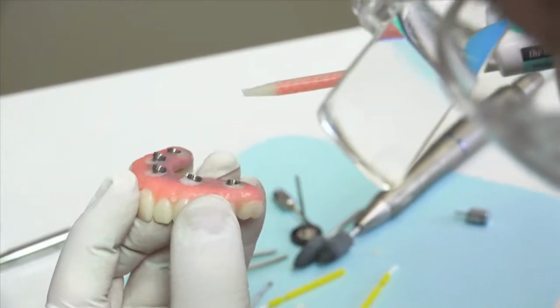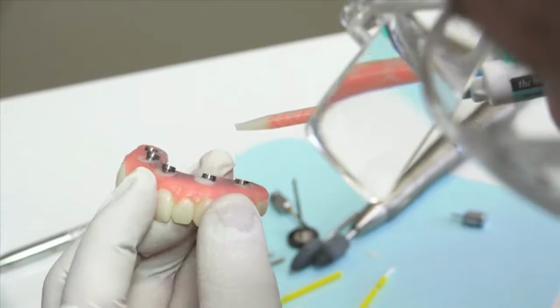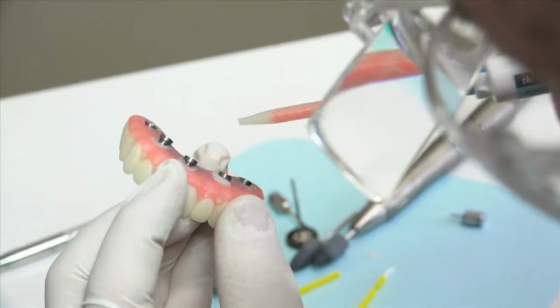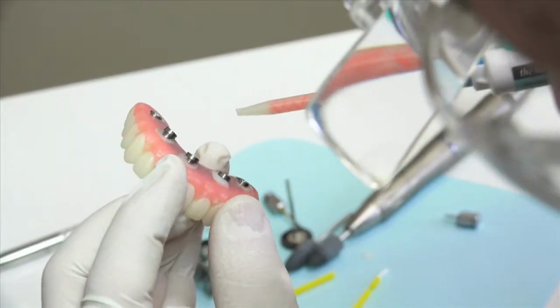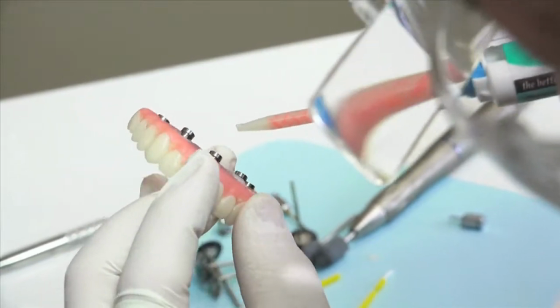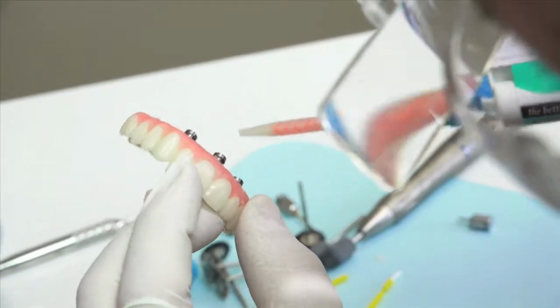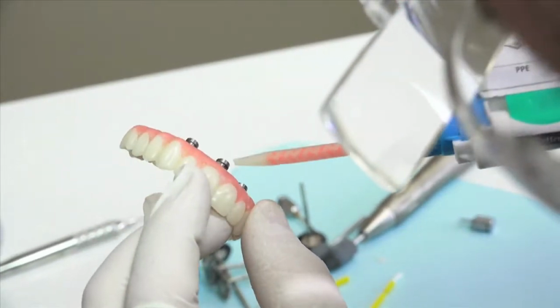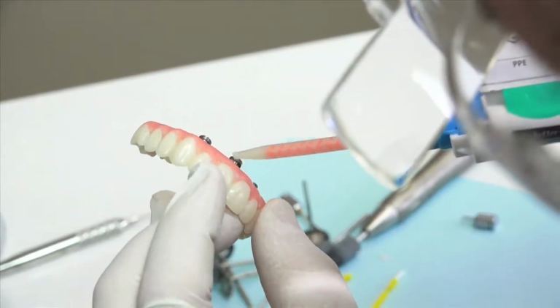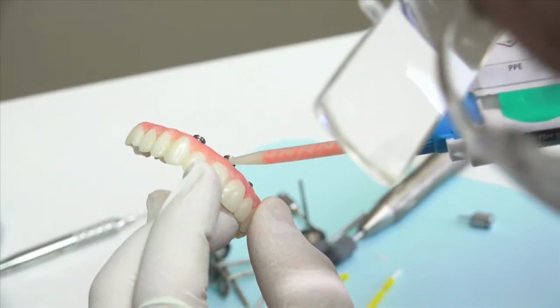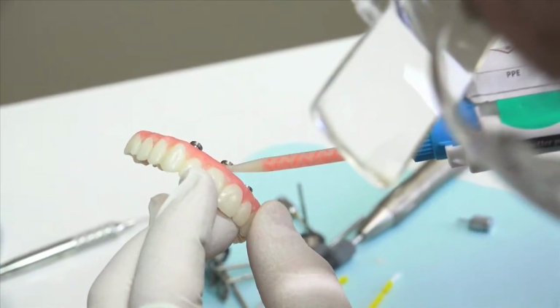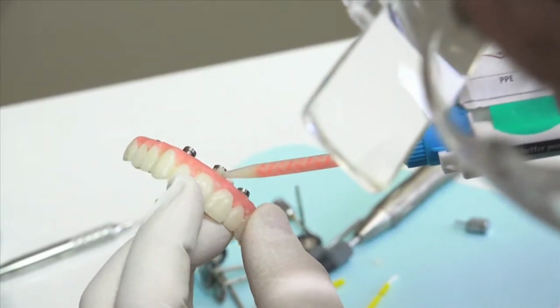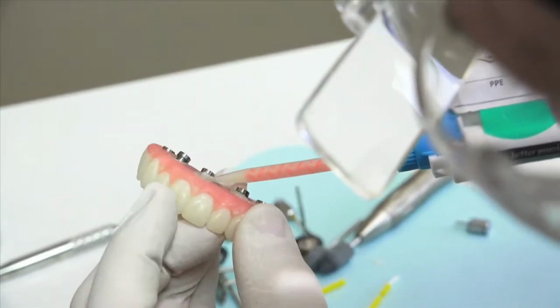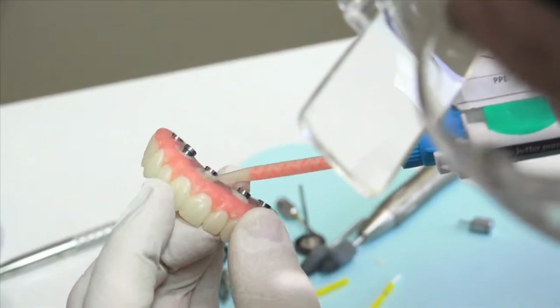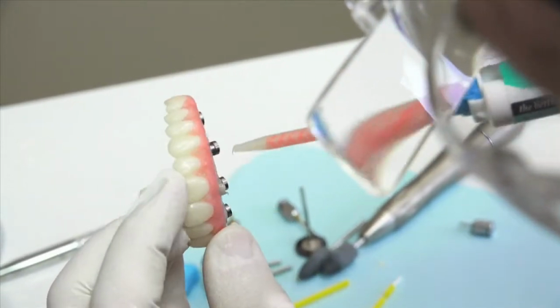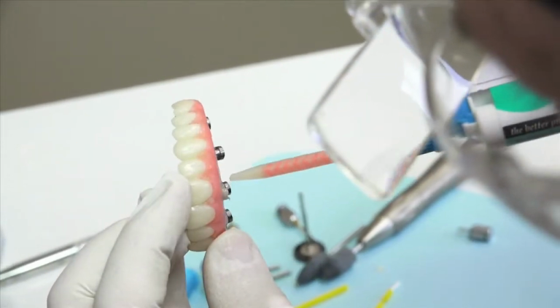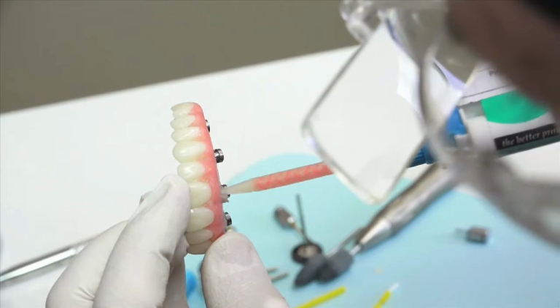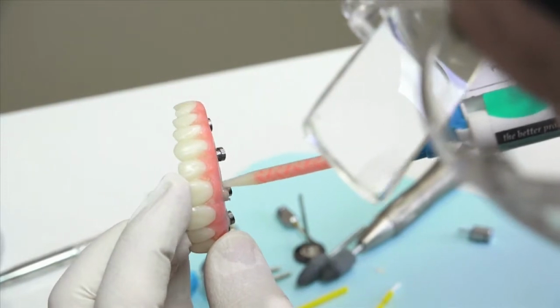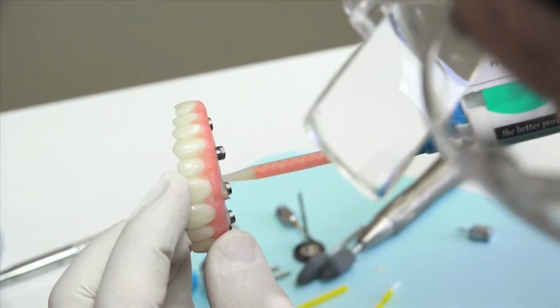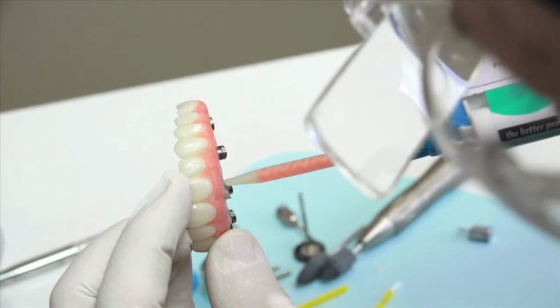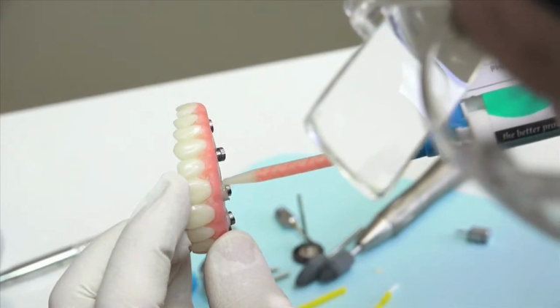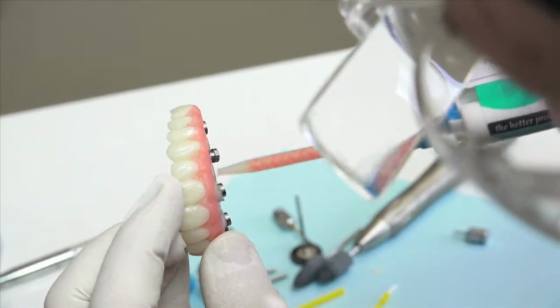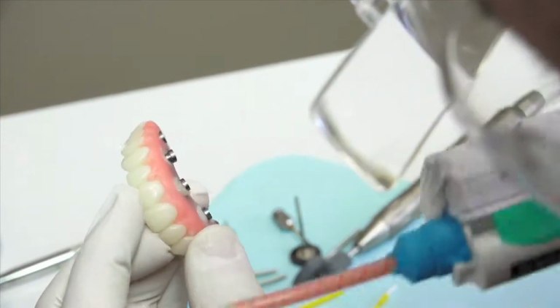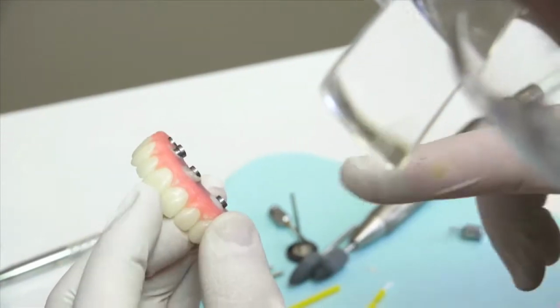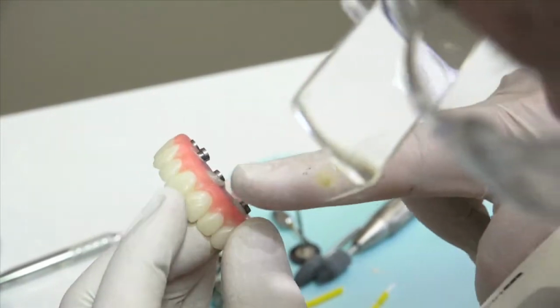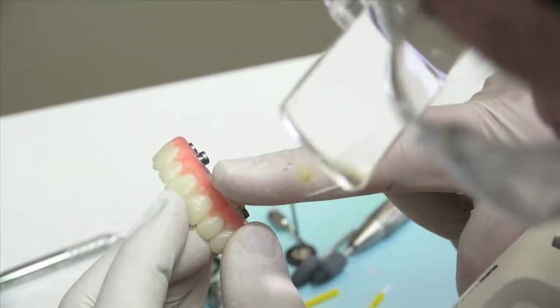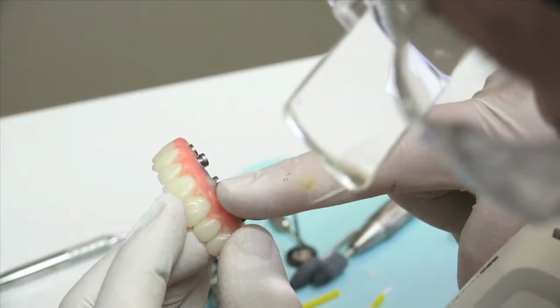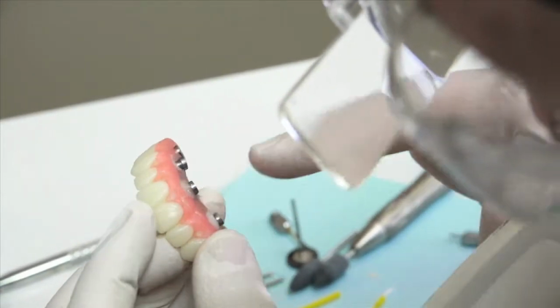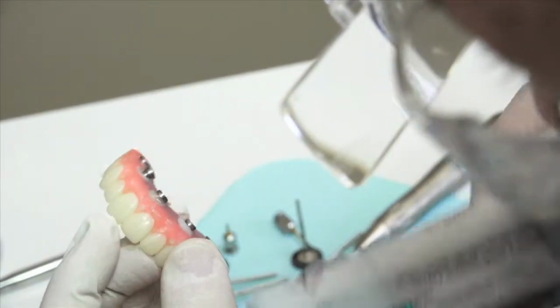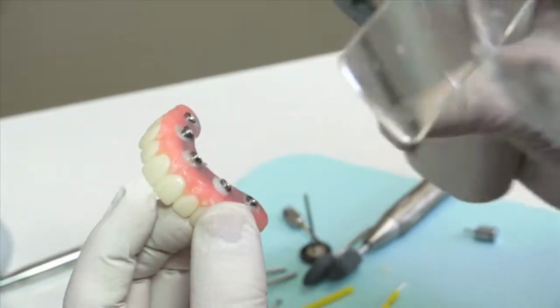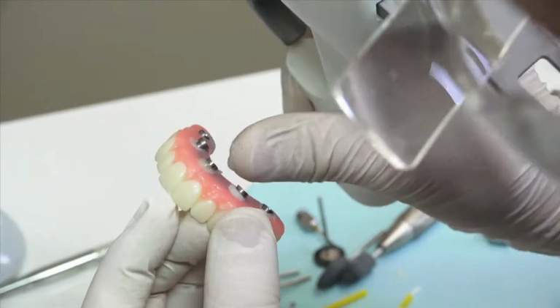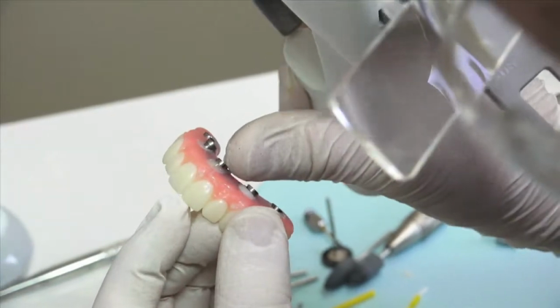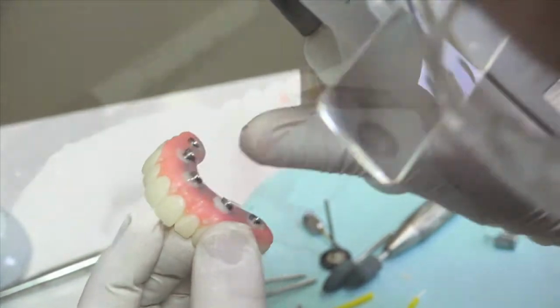Please keep in mind that while this process of finalizing the long-term provisional is taking place, the surgical clinician is typically bone grafting if needed and suturing the patient in preparation for receiving the new provisional.